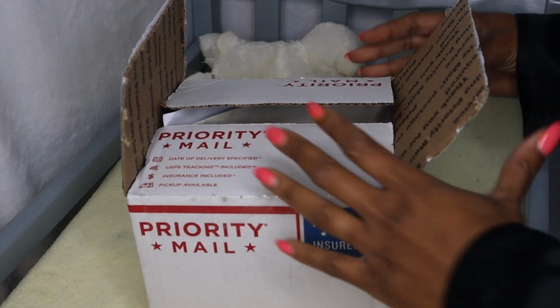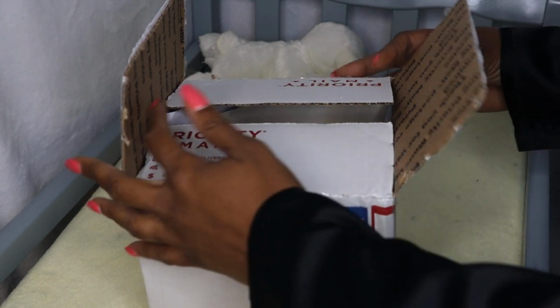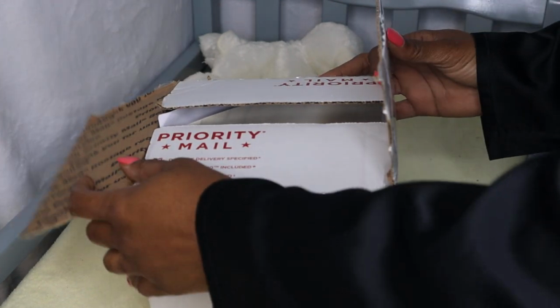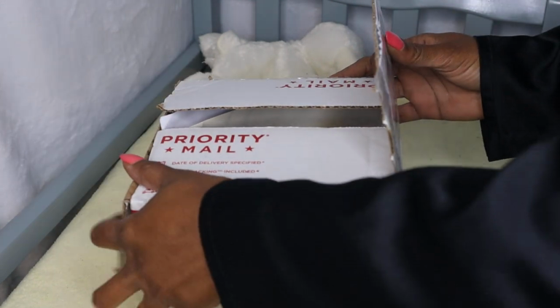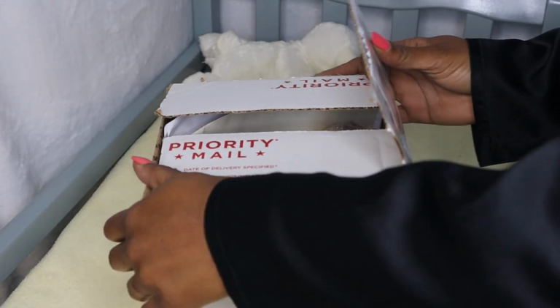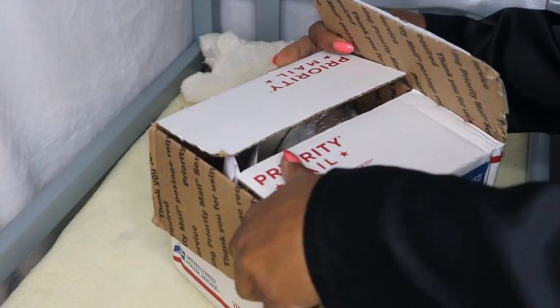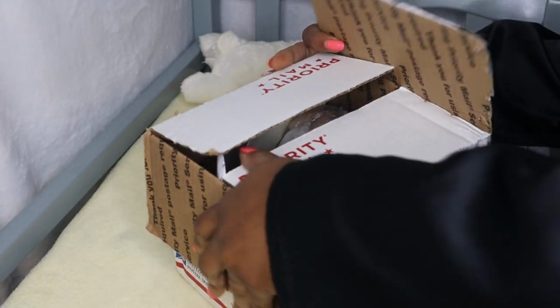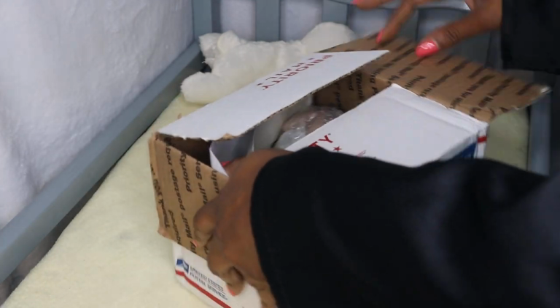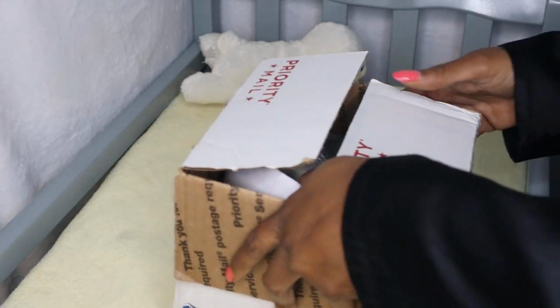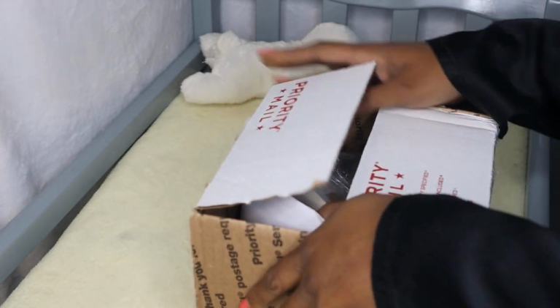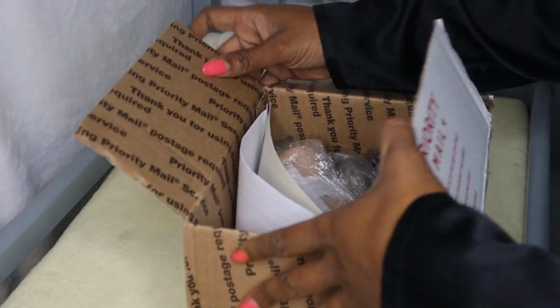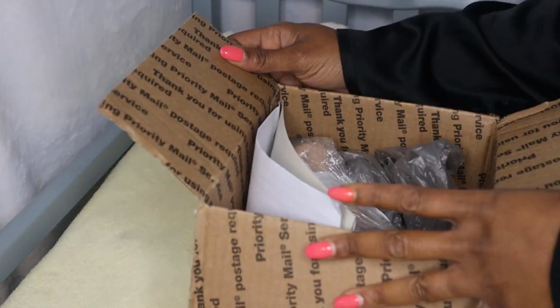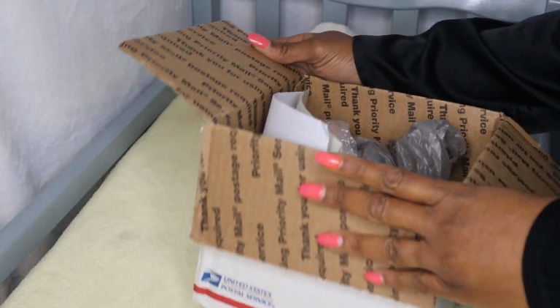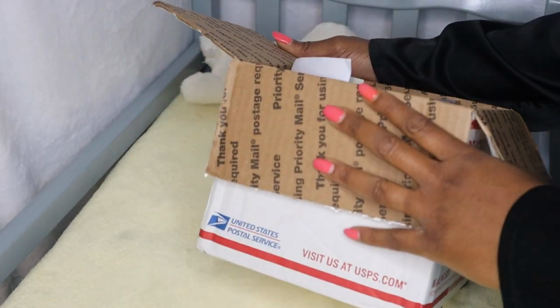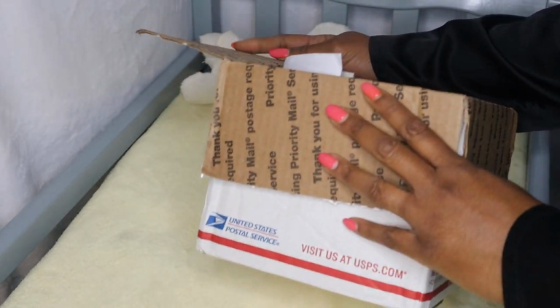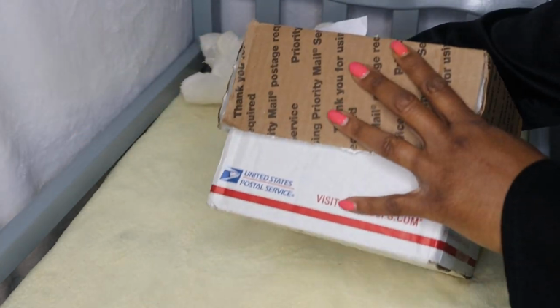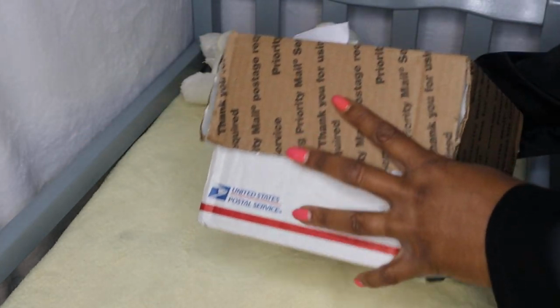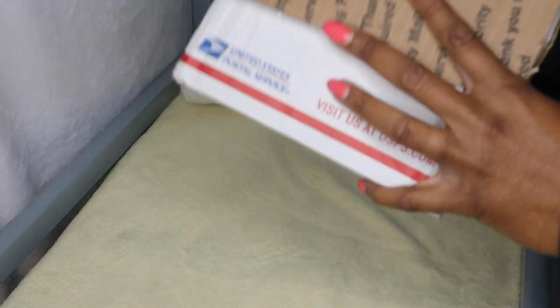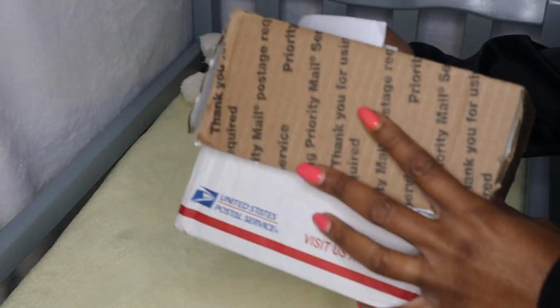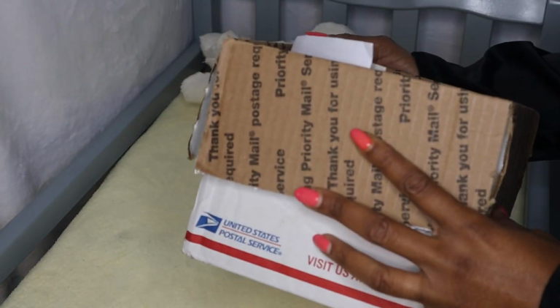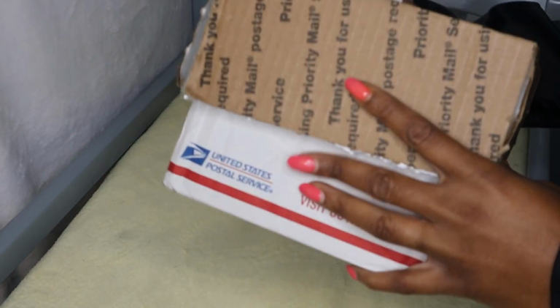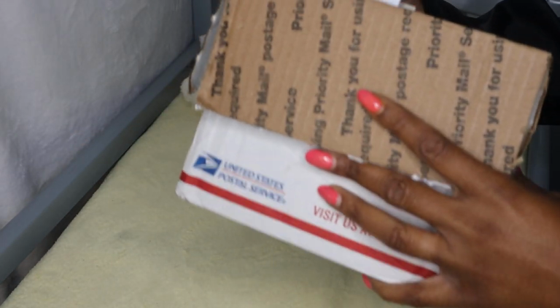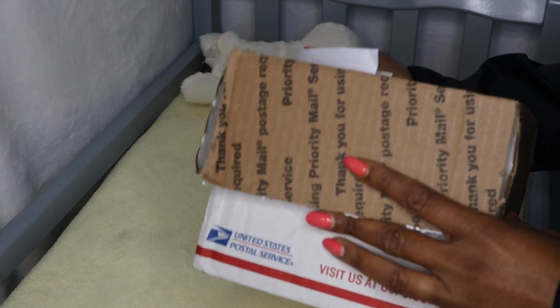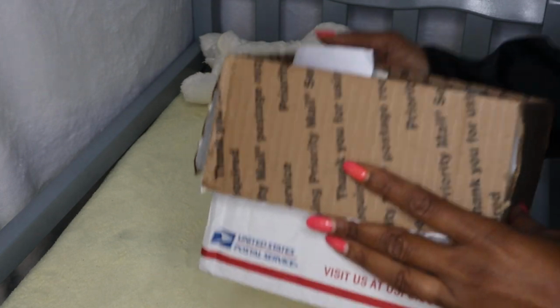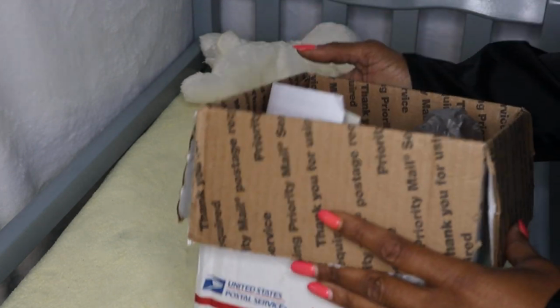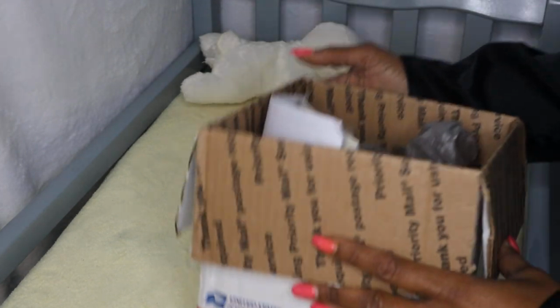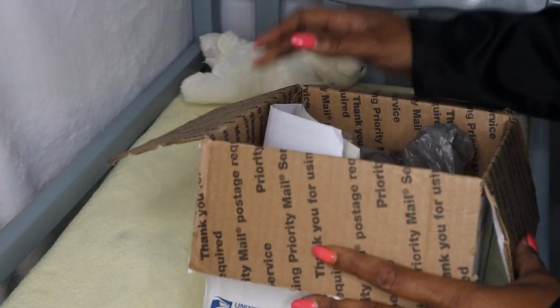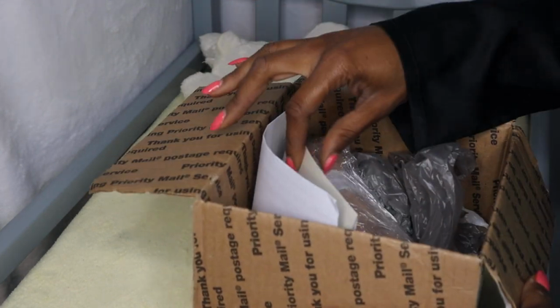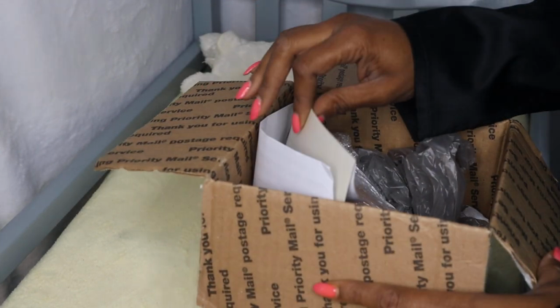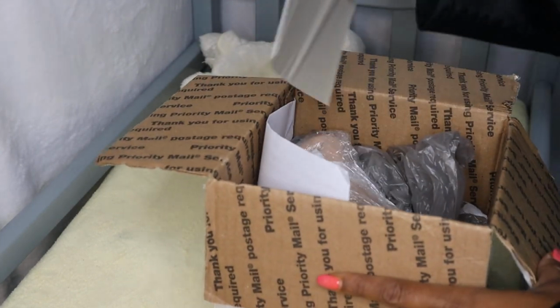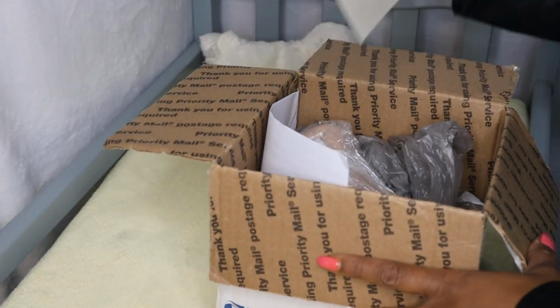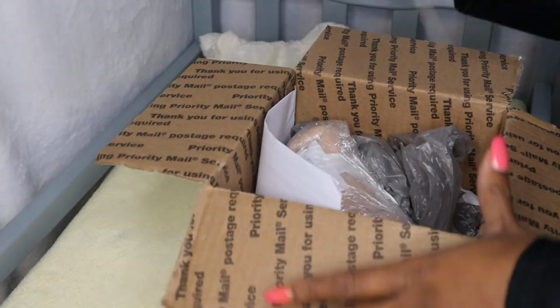I ordered this baby - actually I'm just going to leave it as a surprise. Okay, so I already told you and said the word 'baby,' so you know that there is a baby in this box.